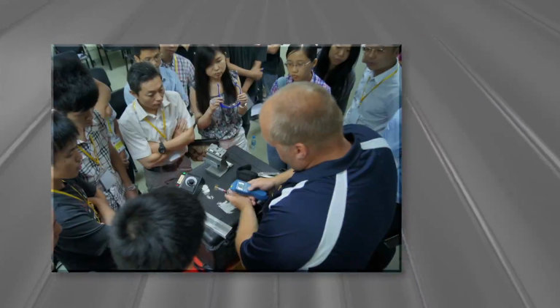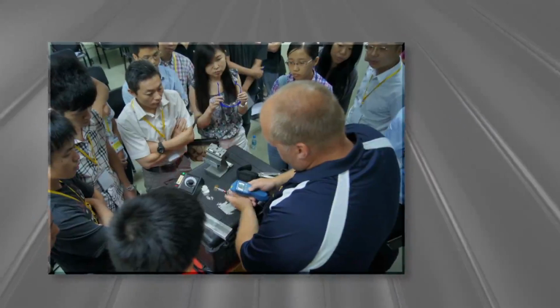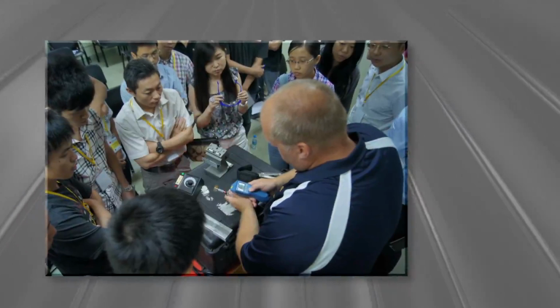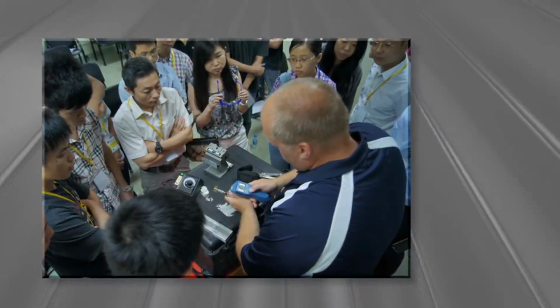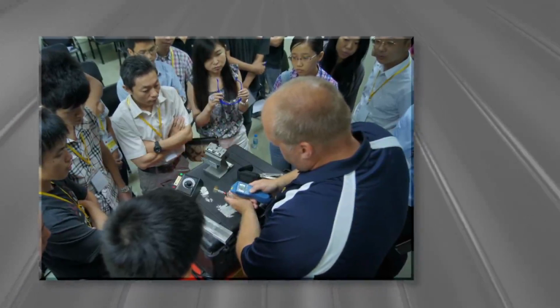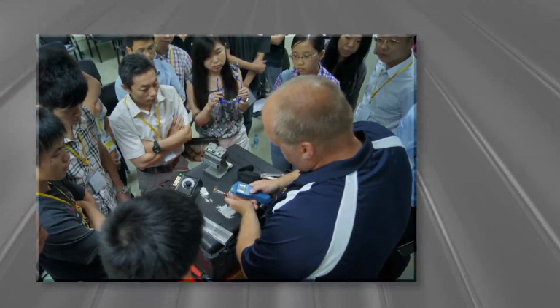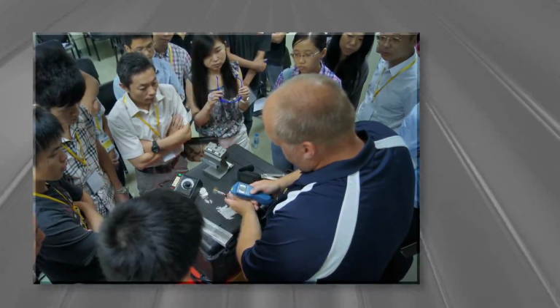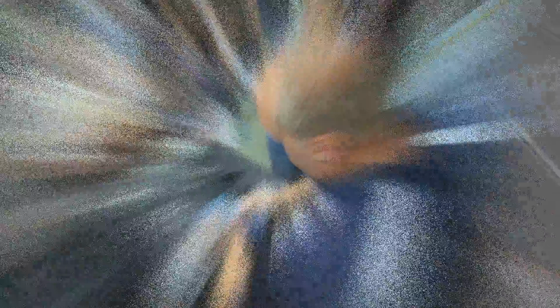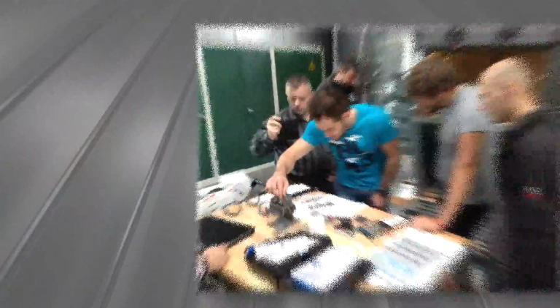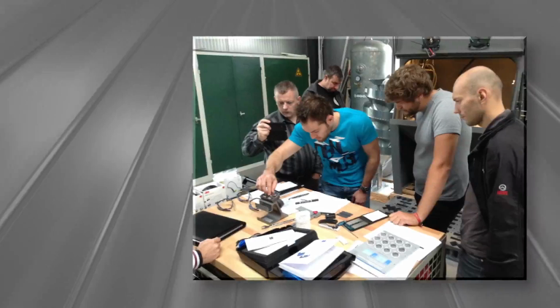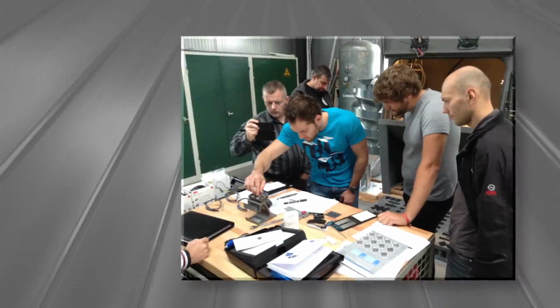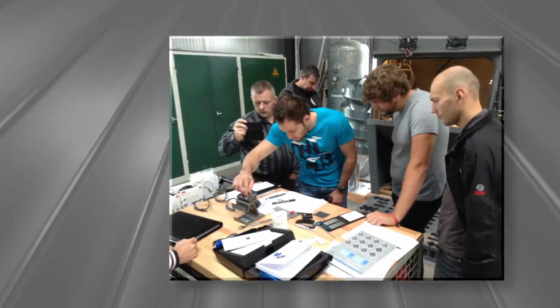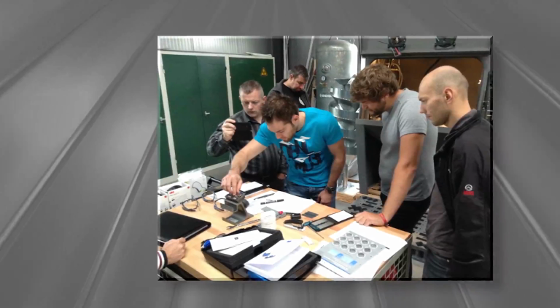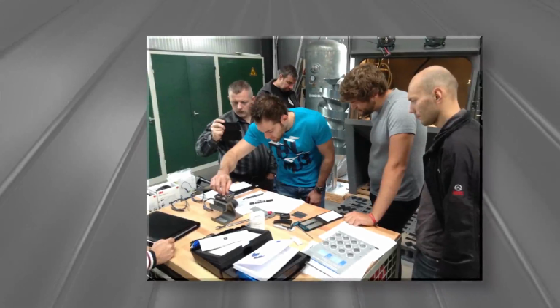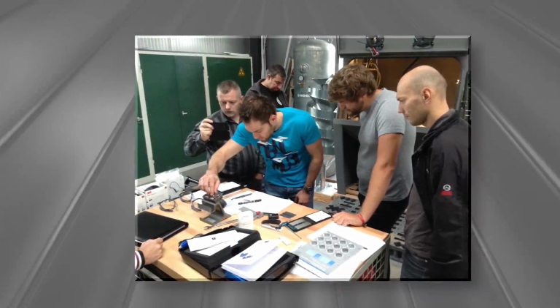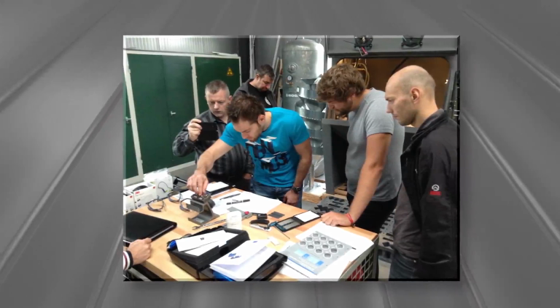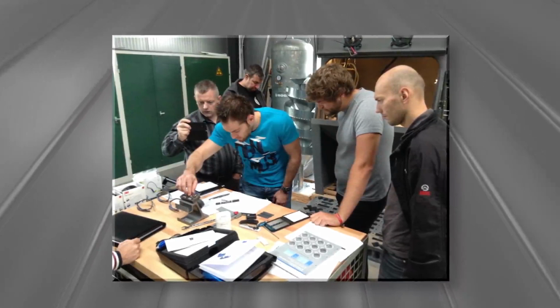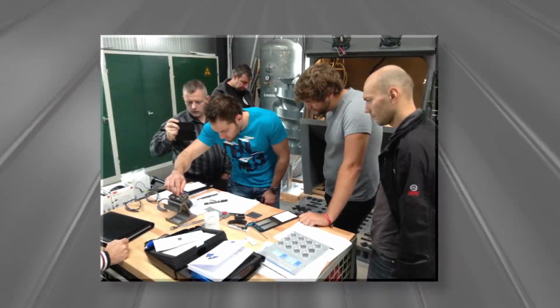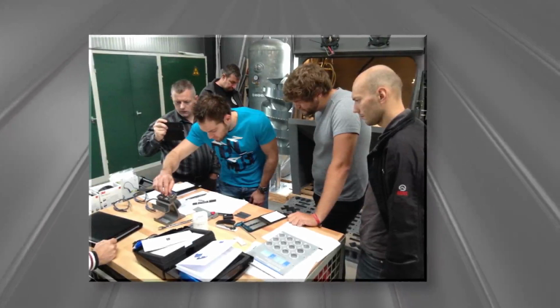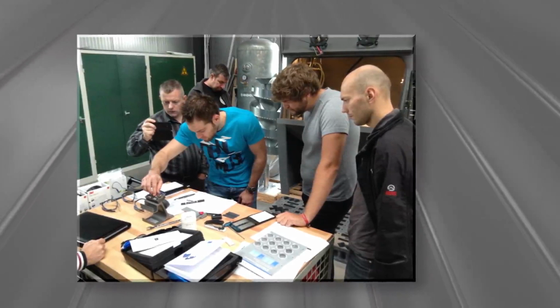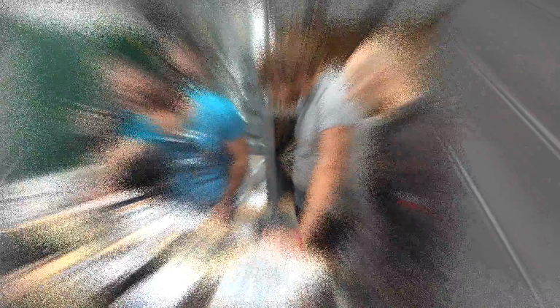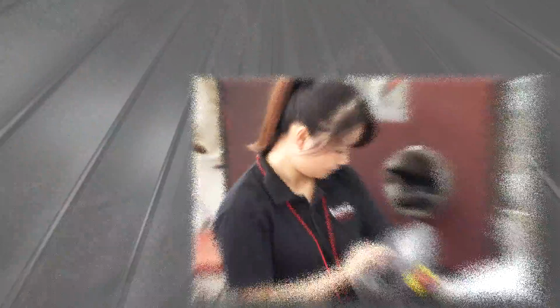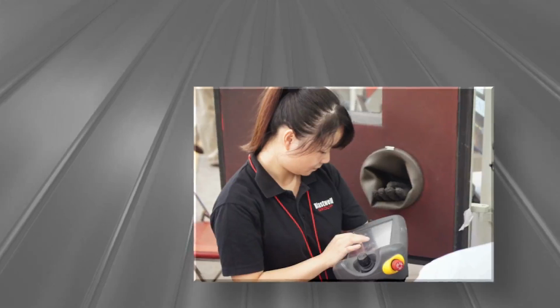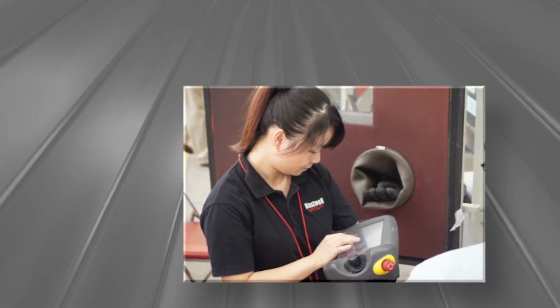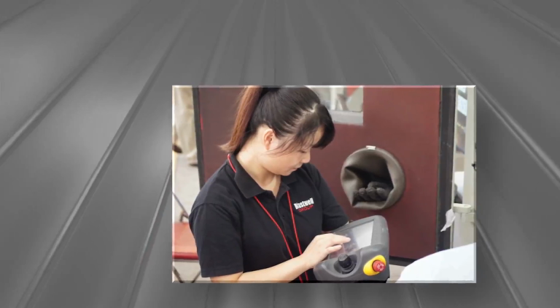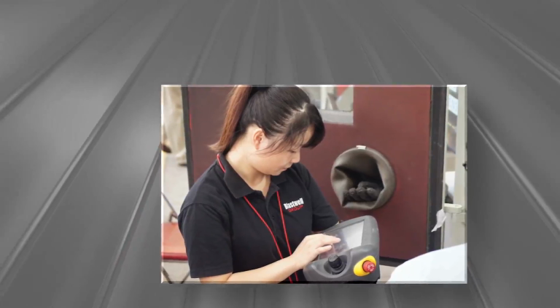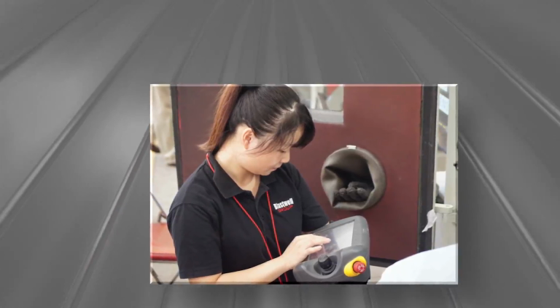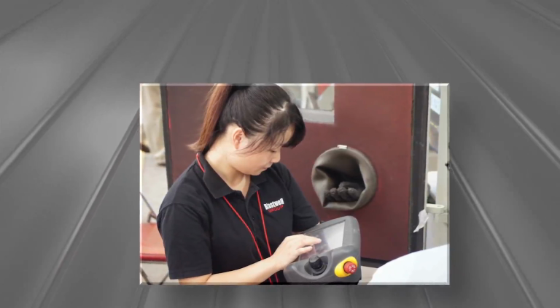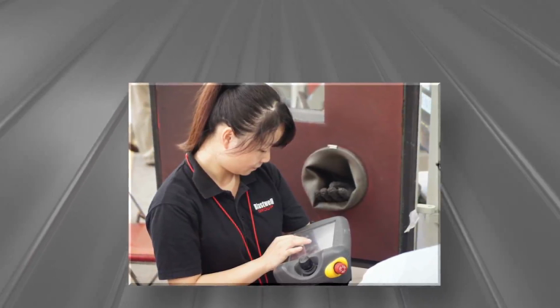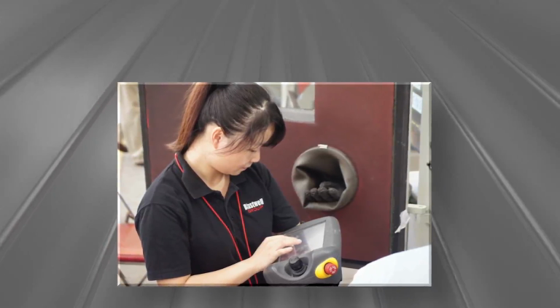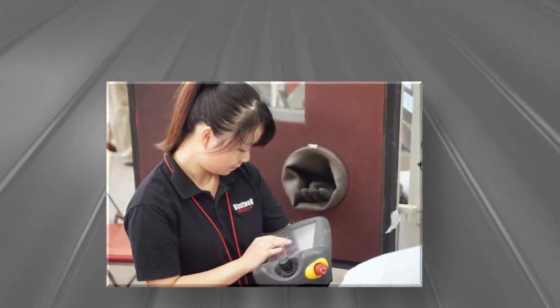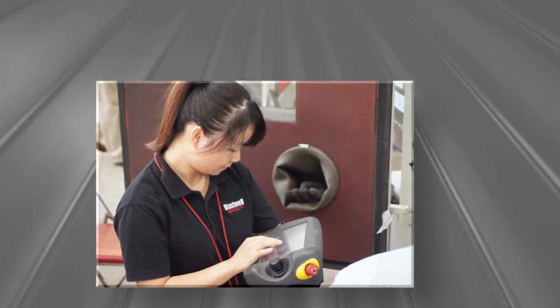The third facet of our curriculum is our customized on-site training. On-site training covers the core classes and can also address specific needs including training on the customer's equipment and processes, audit preparation, specifications, and more.